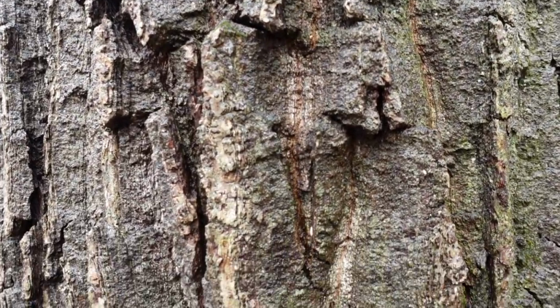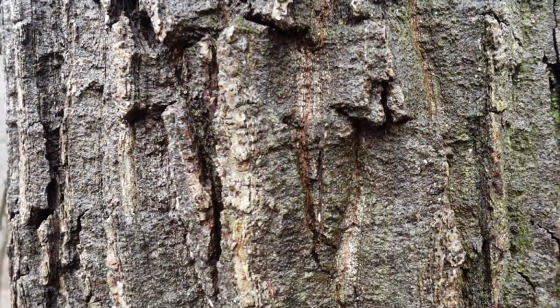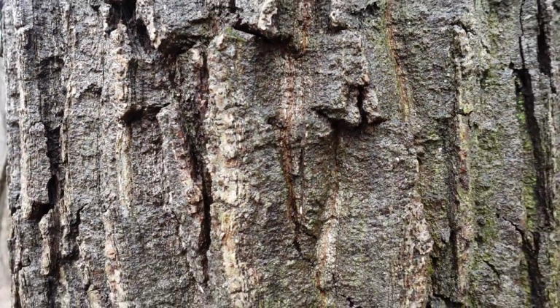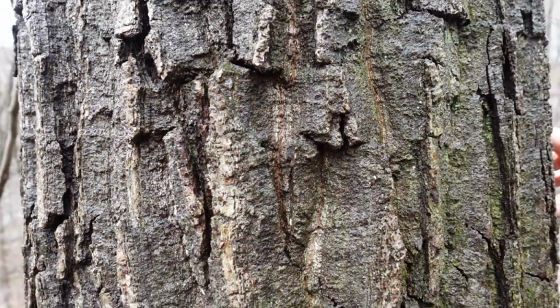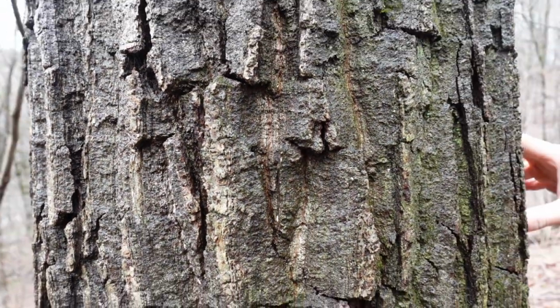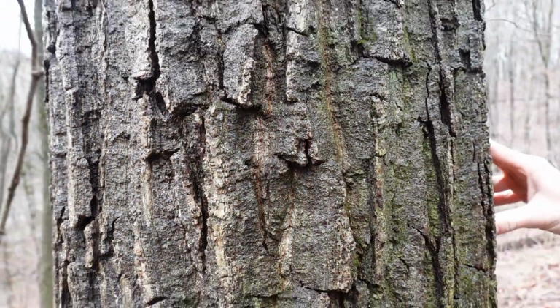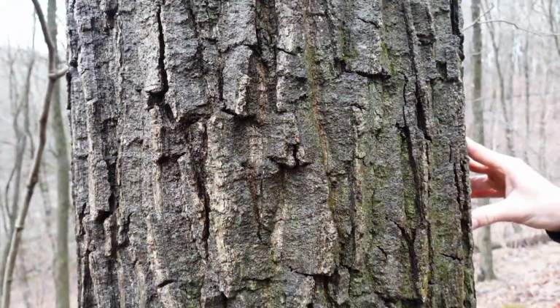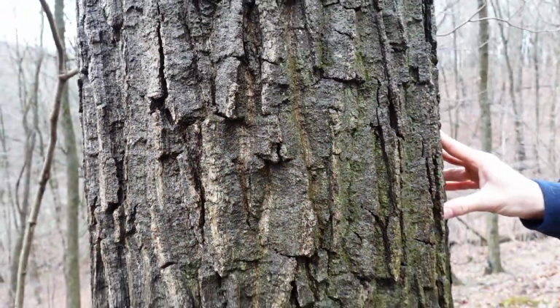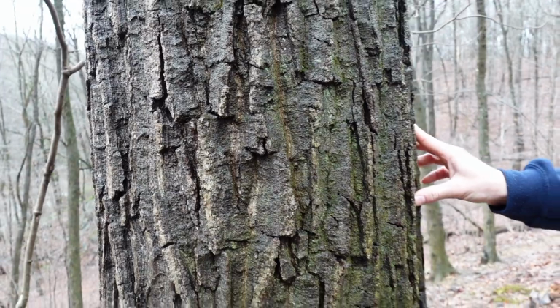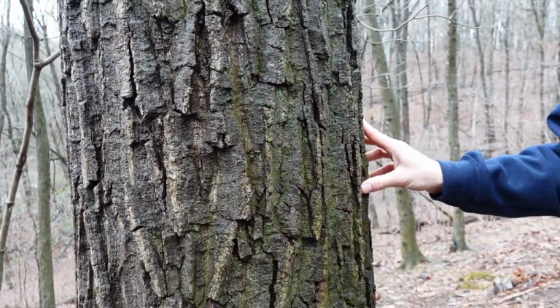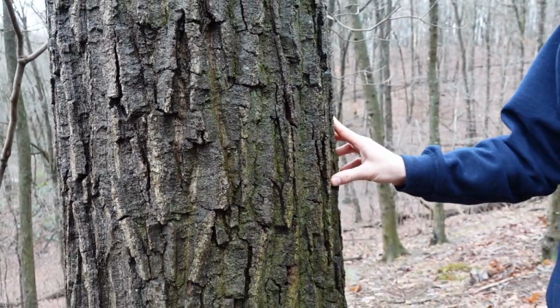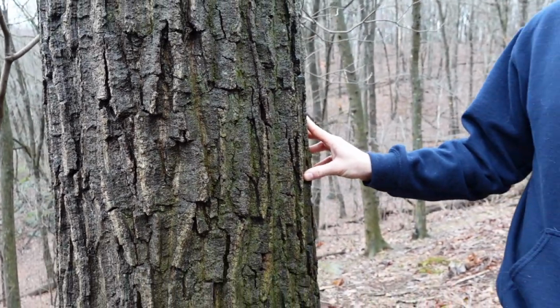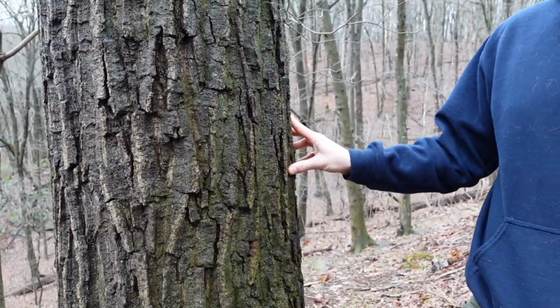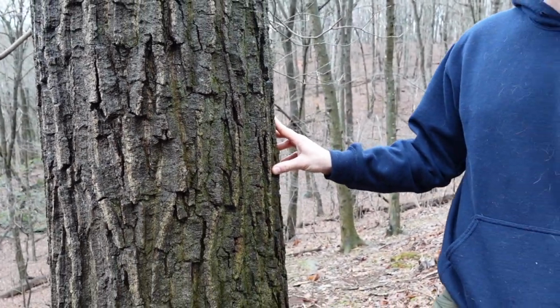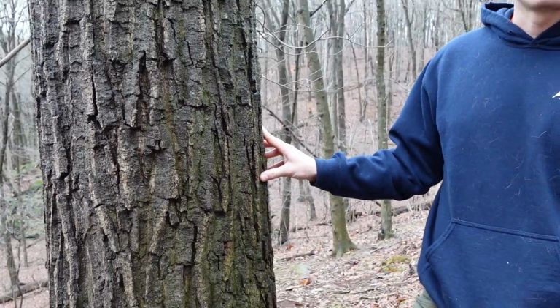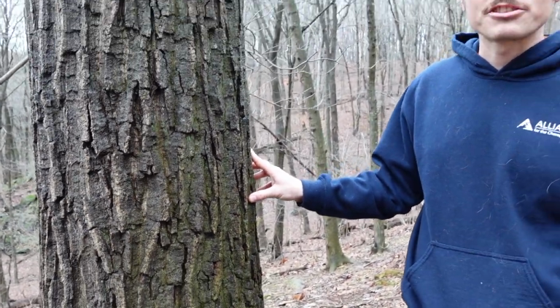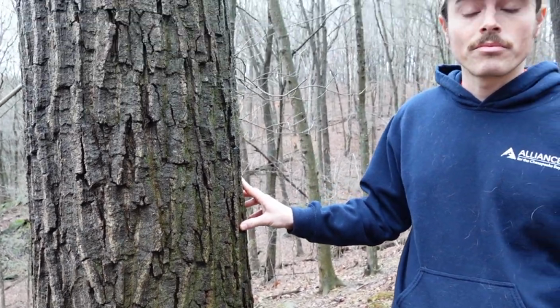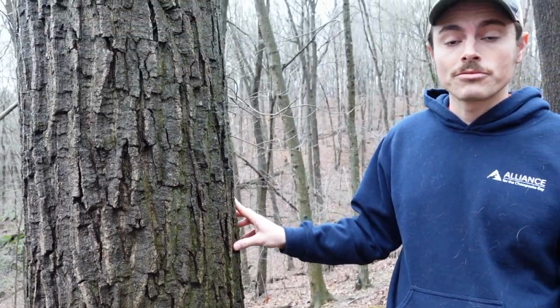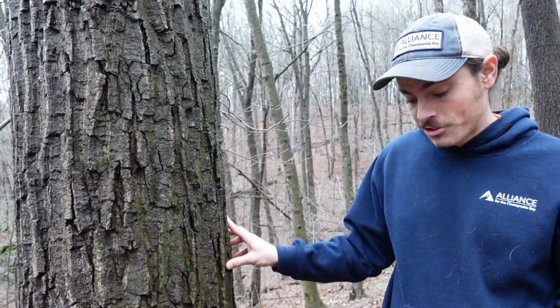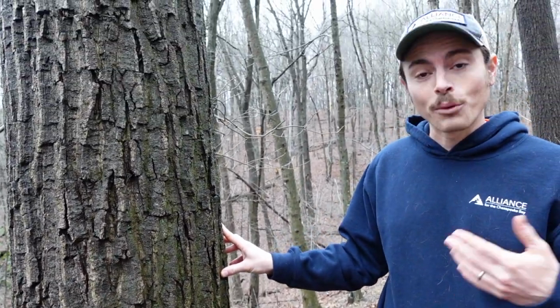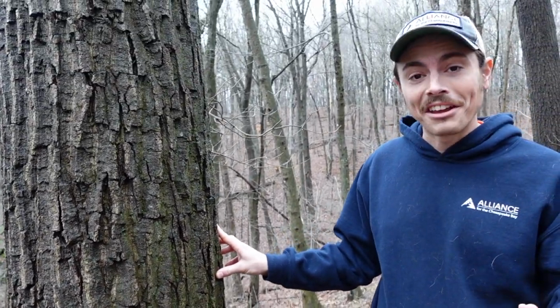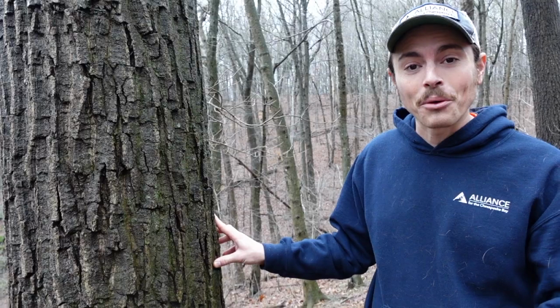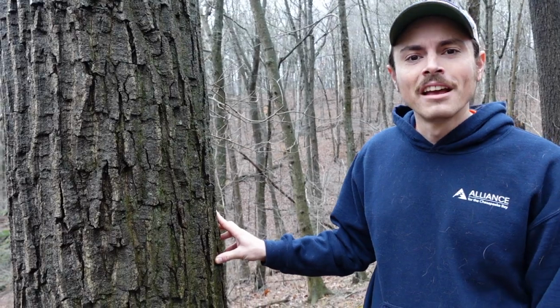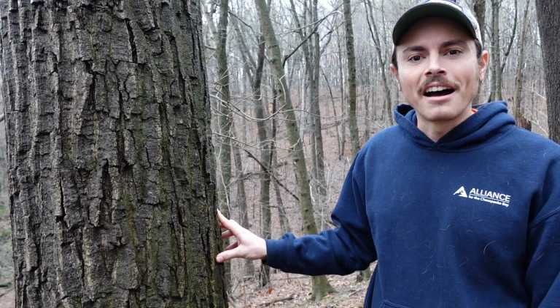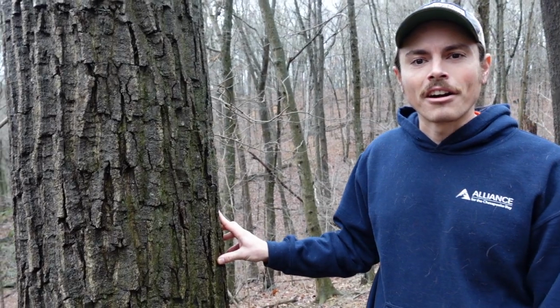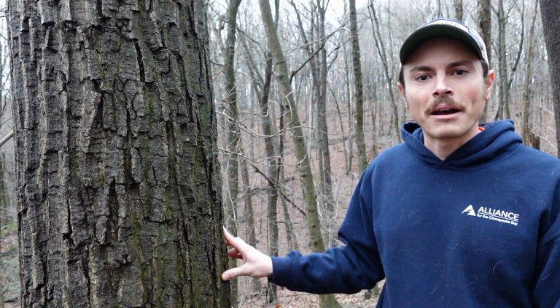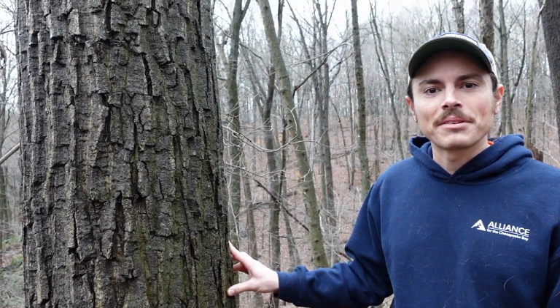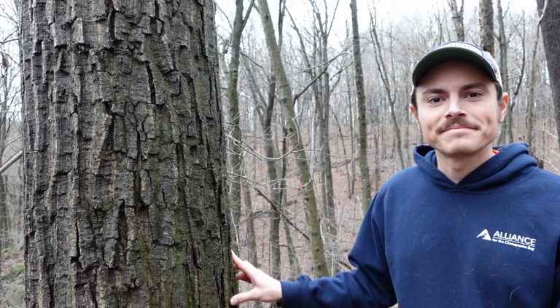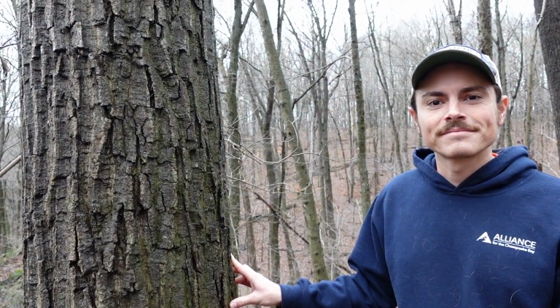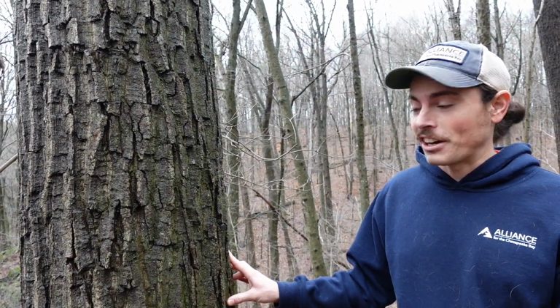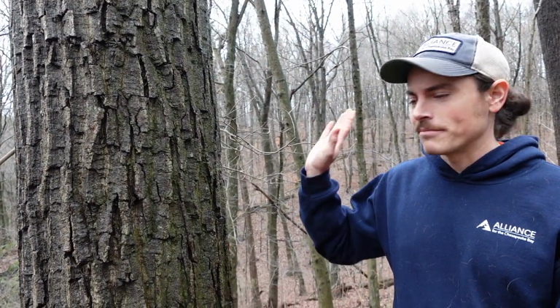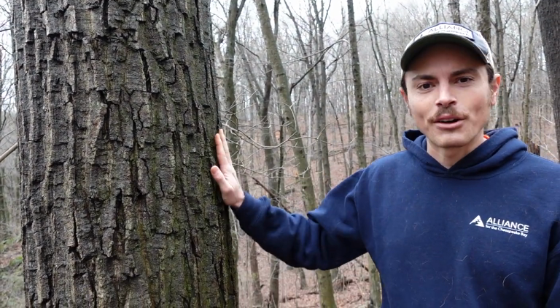Just a great species that you will find on a lot of drier ridges — really important in these shallower, thinner soils of our mountaintops. So there you have it: chestnut oak.